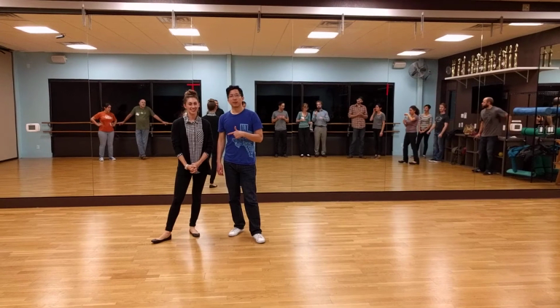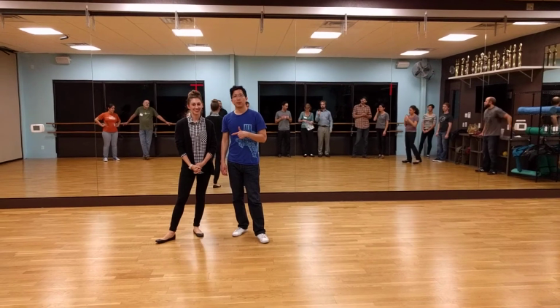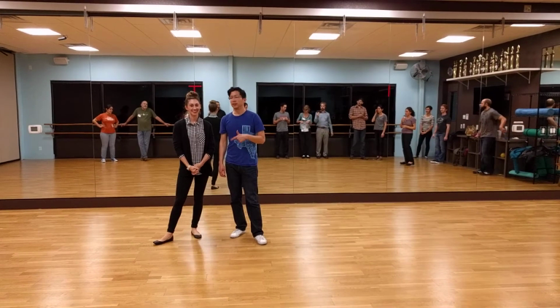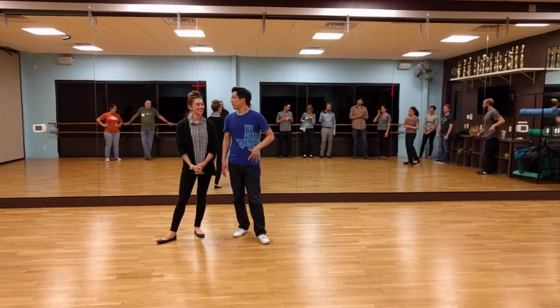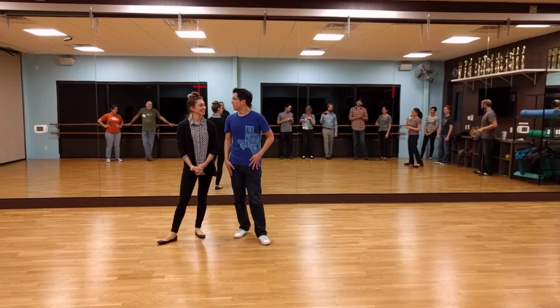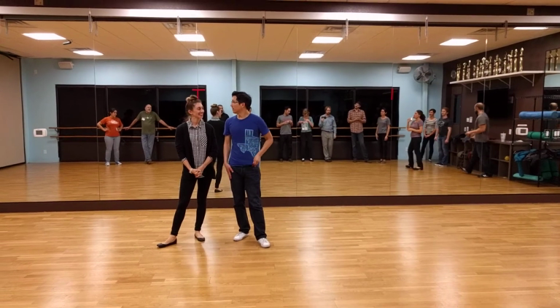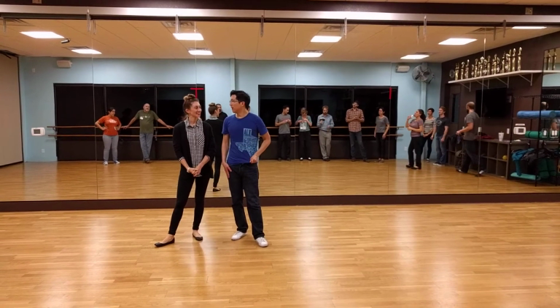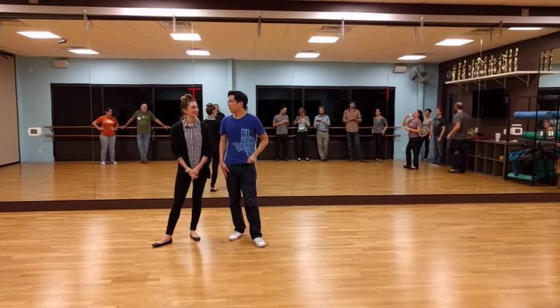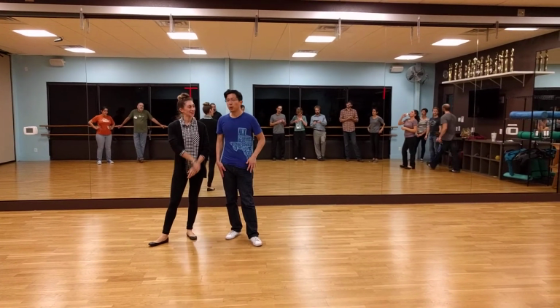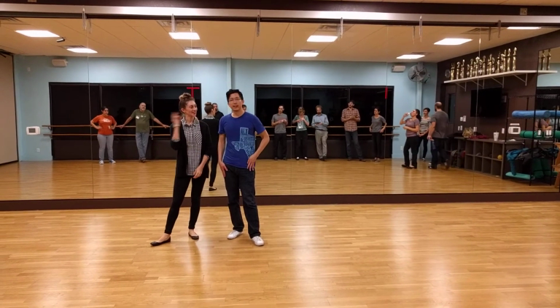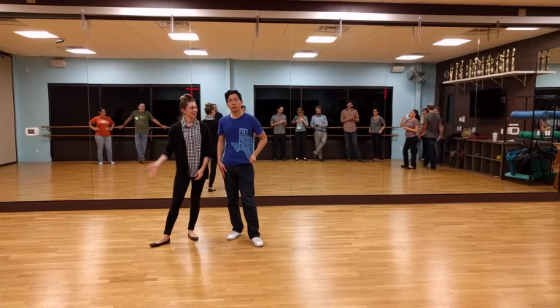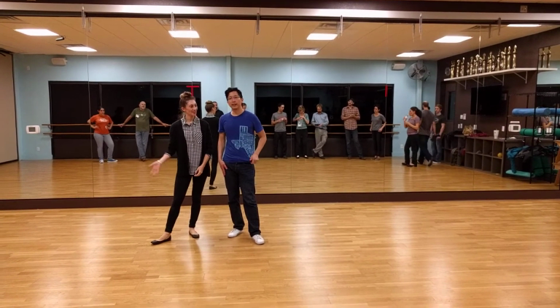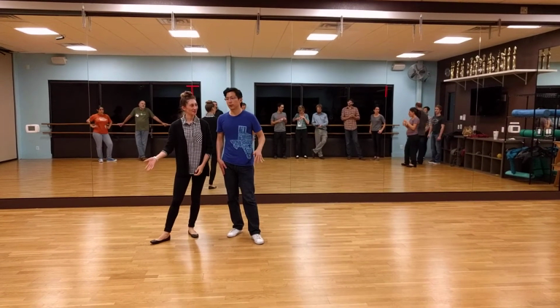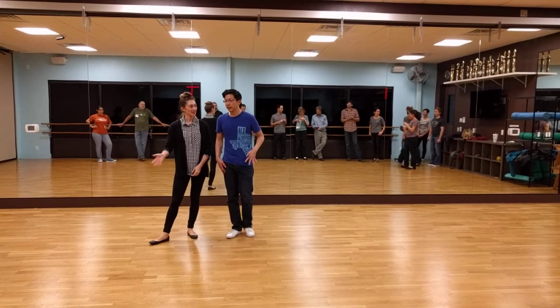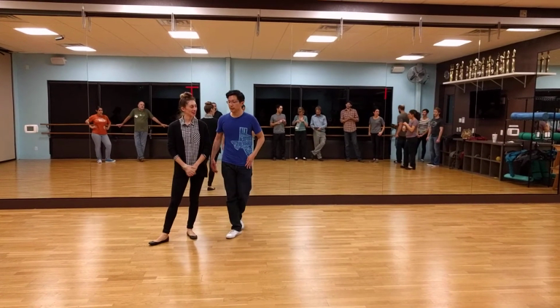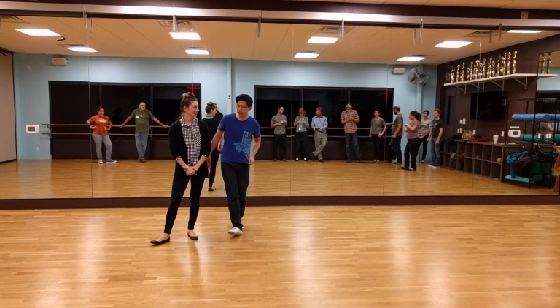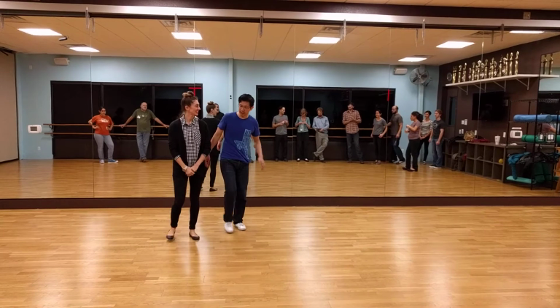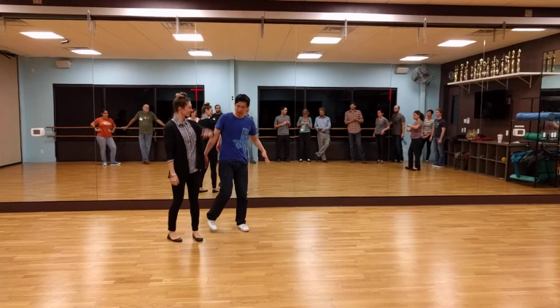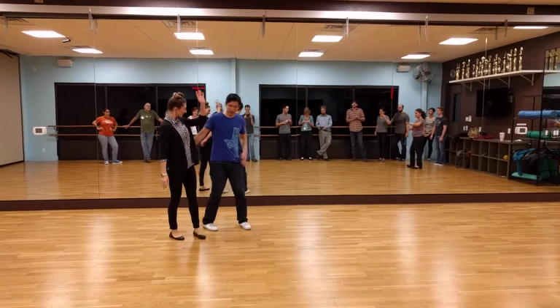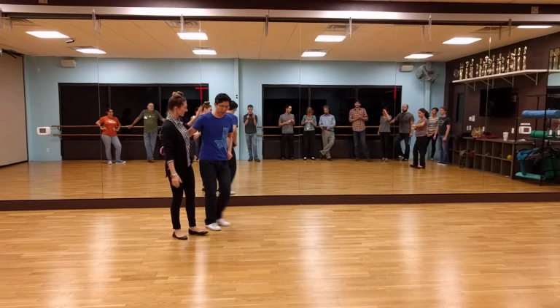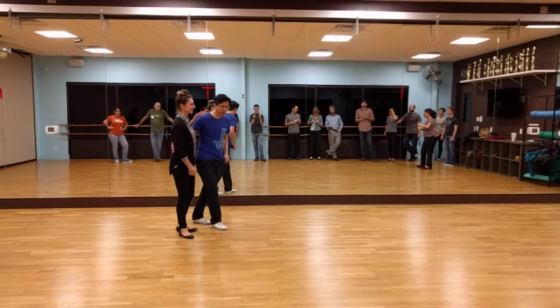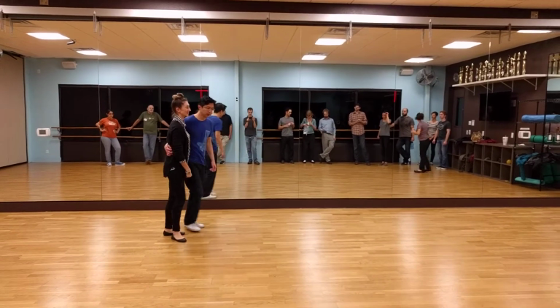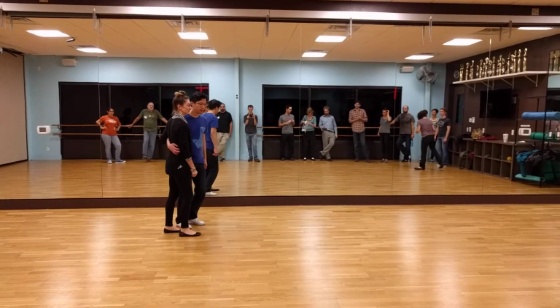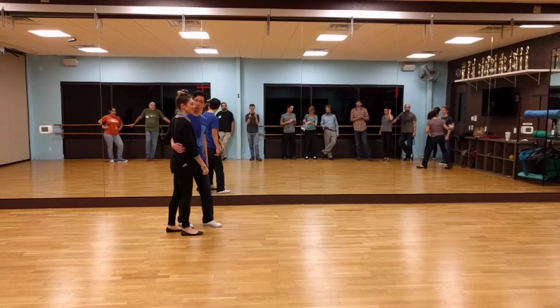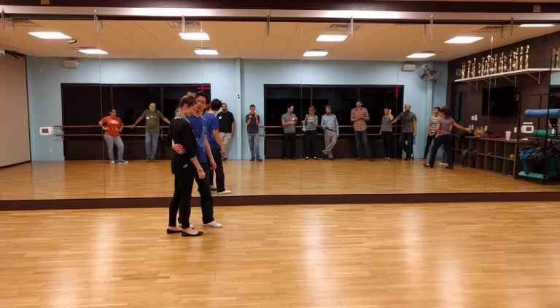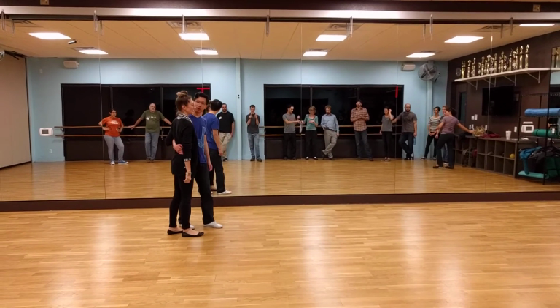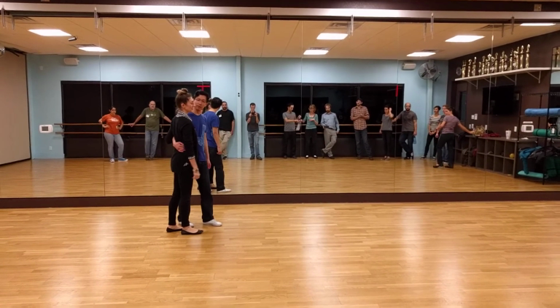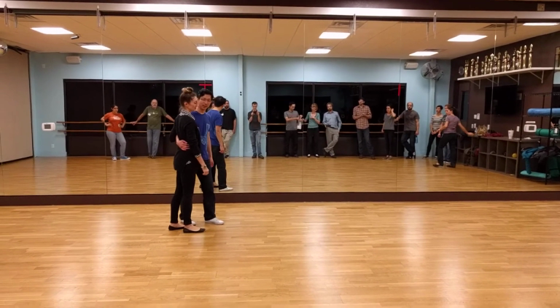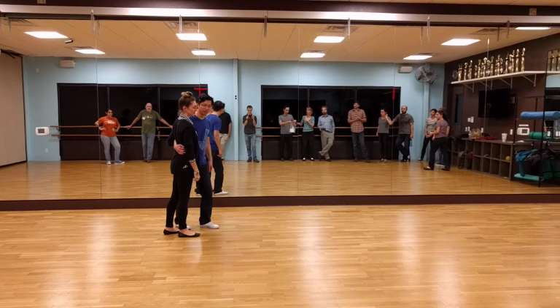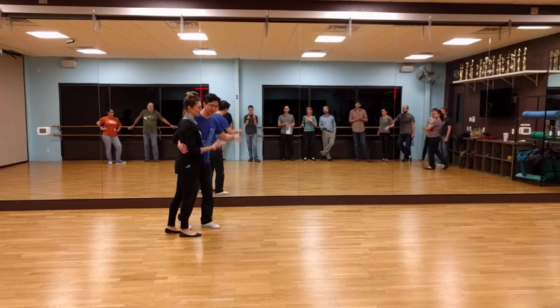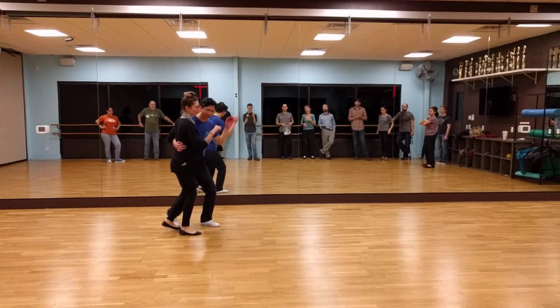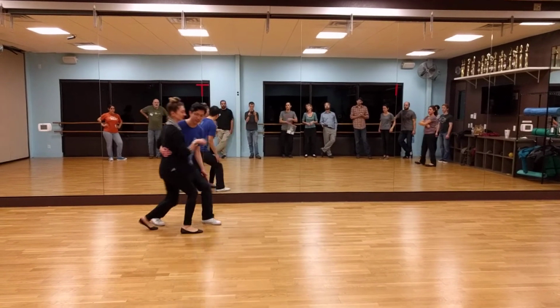From the Lindy Project, Level 1 Lindy Hop Week 3. So we did the swing out from closed, the cornerstone of Lindy Hop. It looked like this.